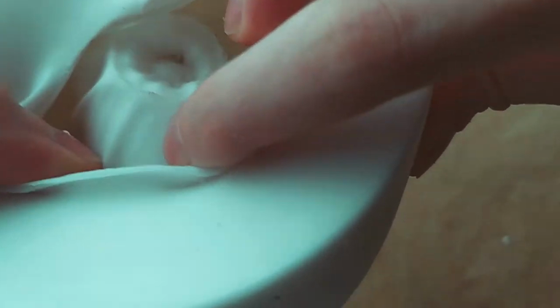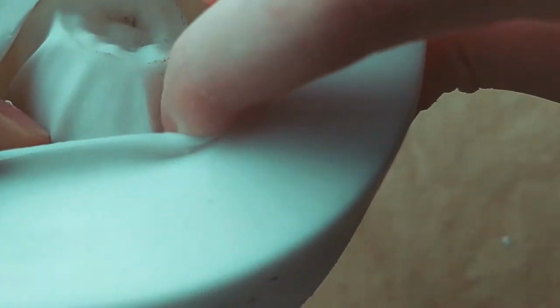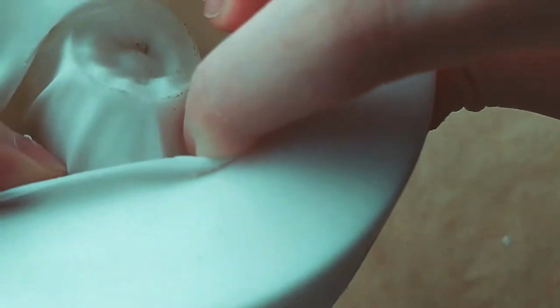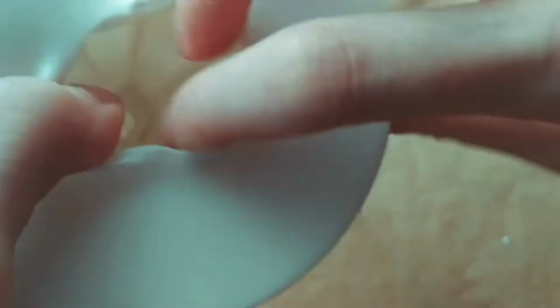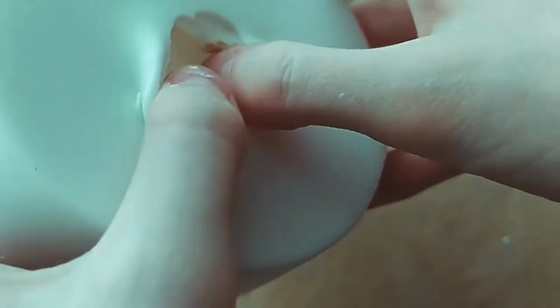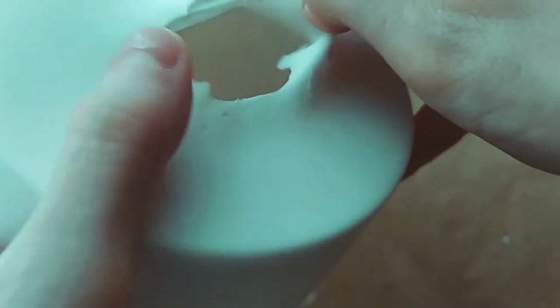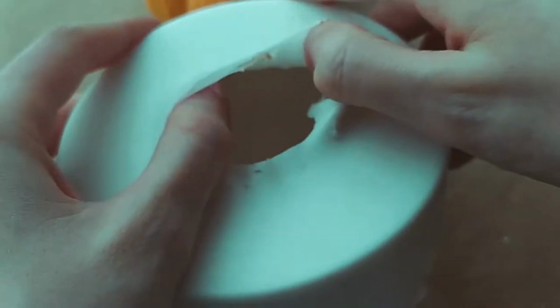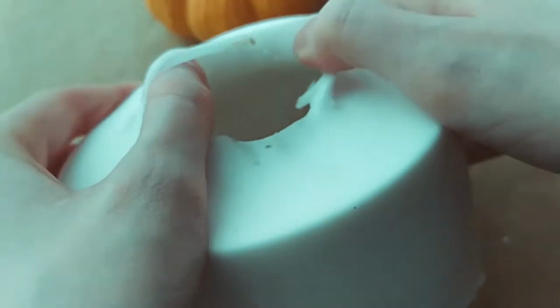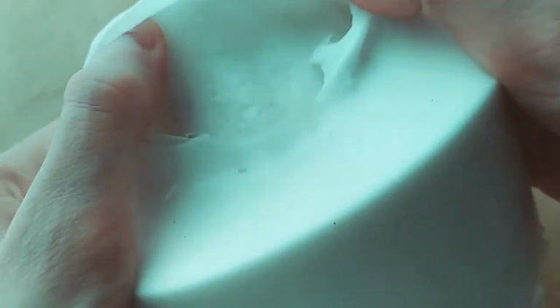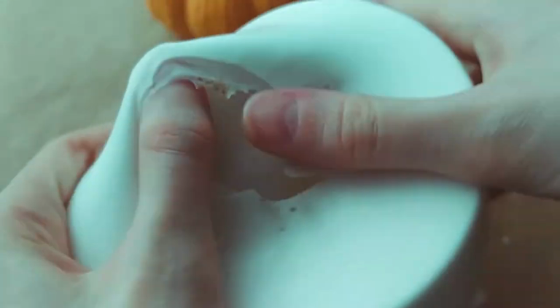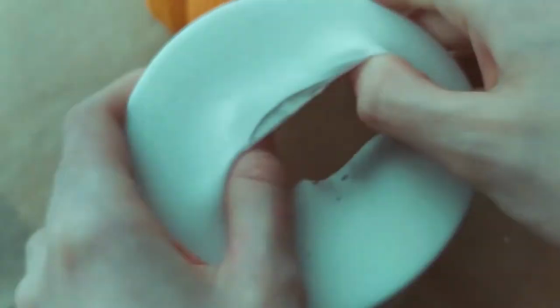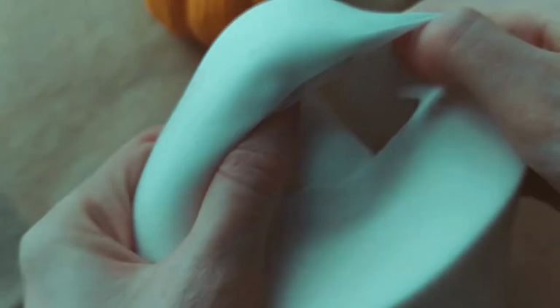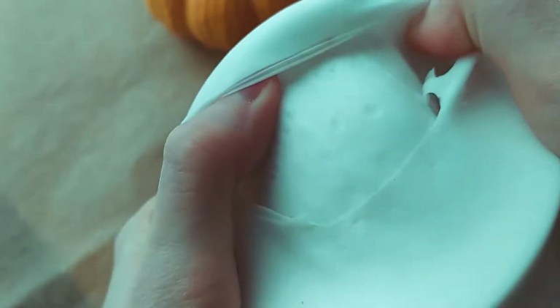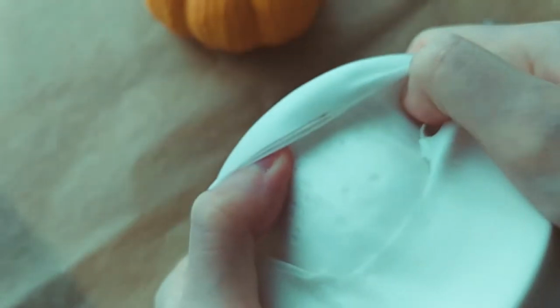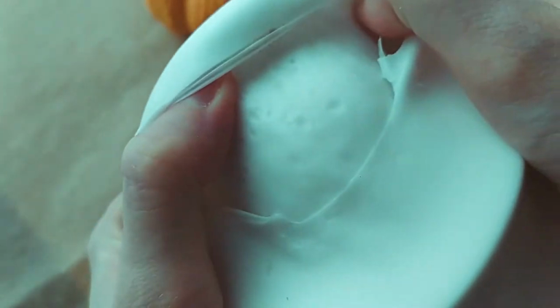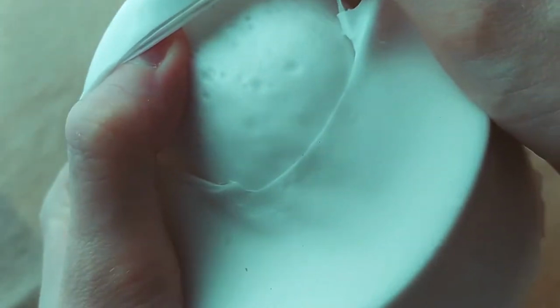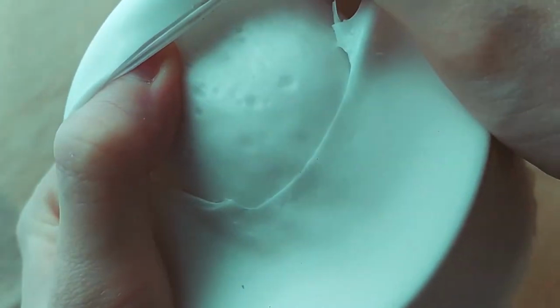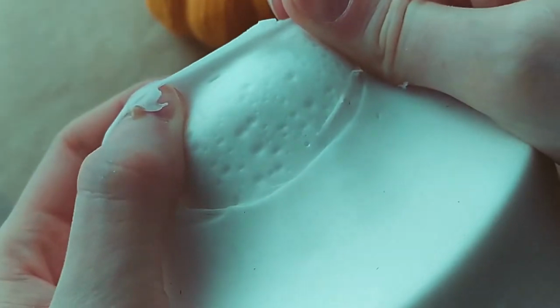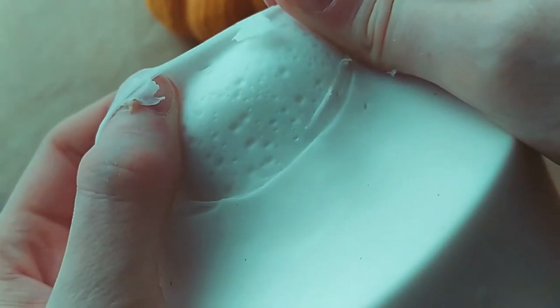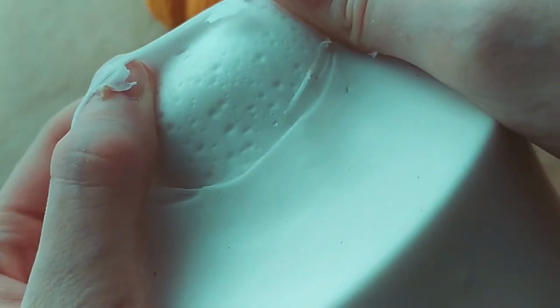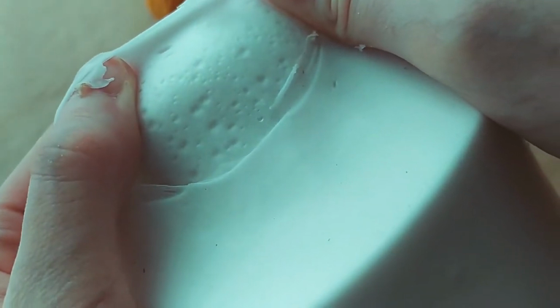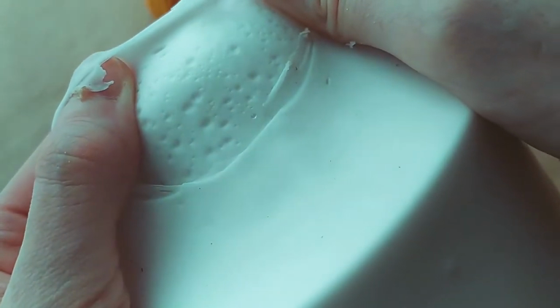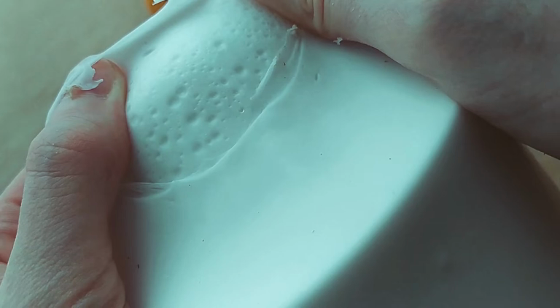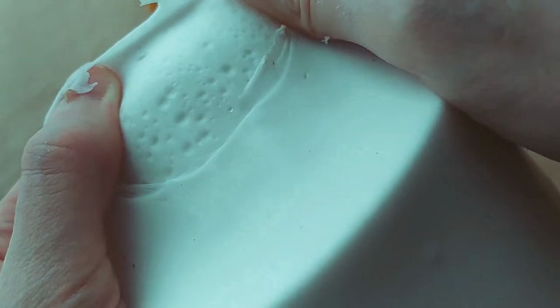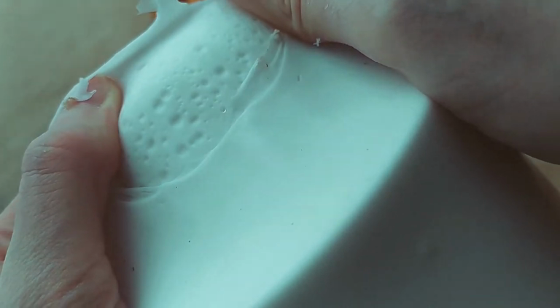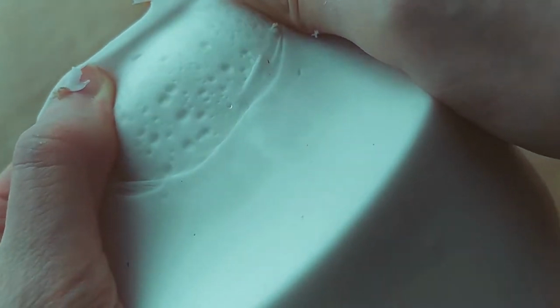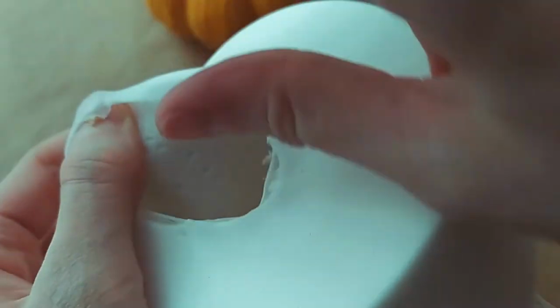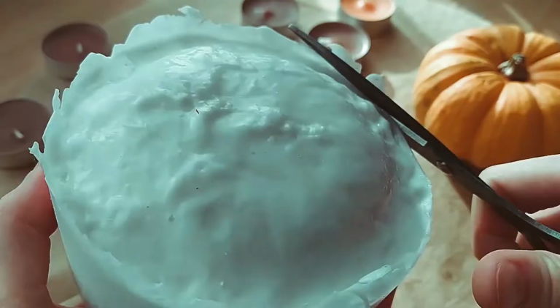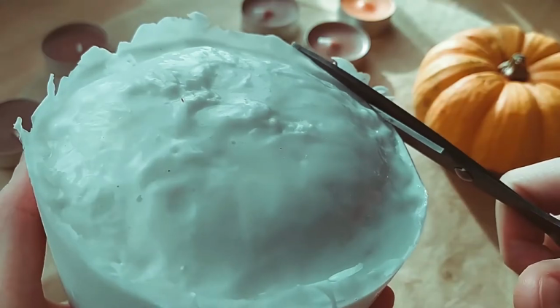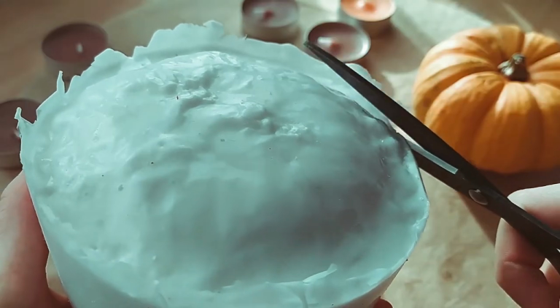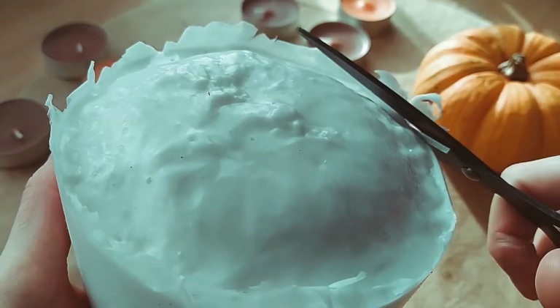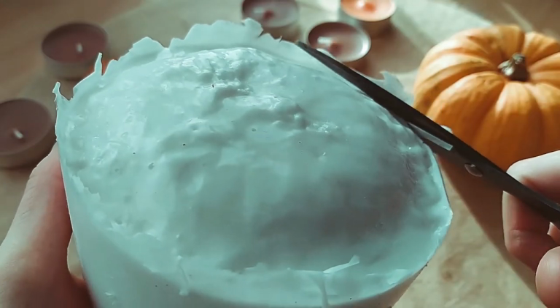Let's have a look at the texture. In the bottom there are a lot of craters, but for candle making the mold is suitable. After all, I made it for myself. Let's give it a more suitable look.